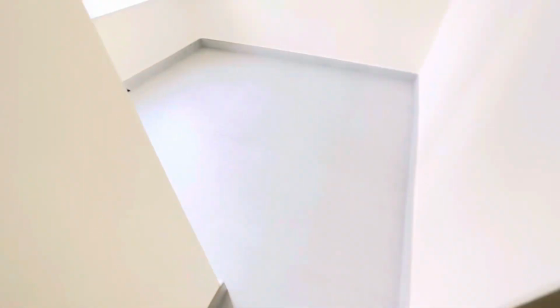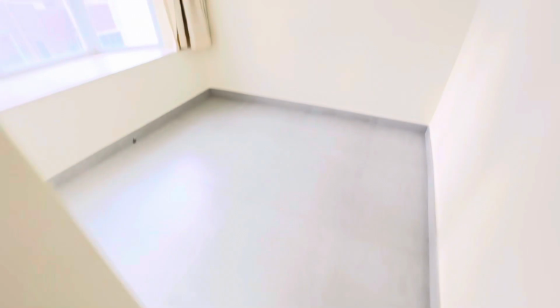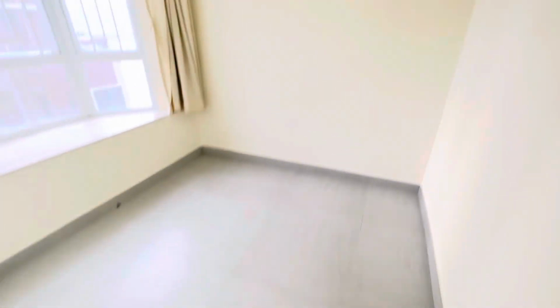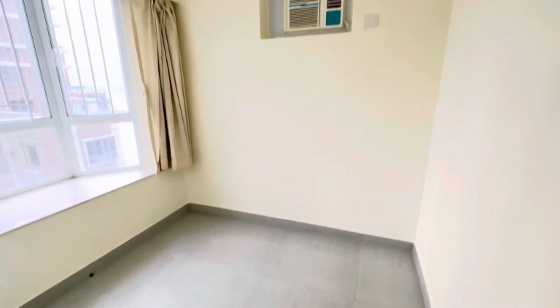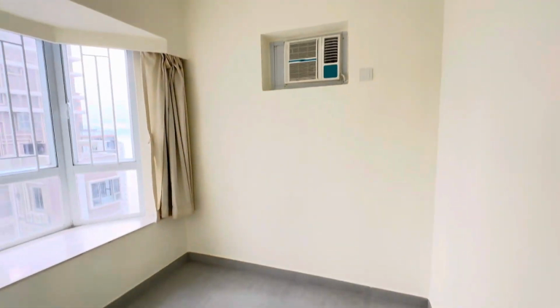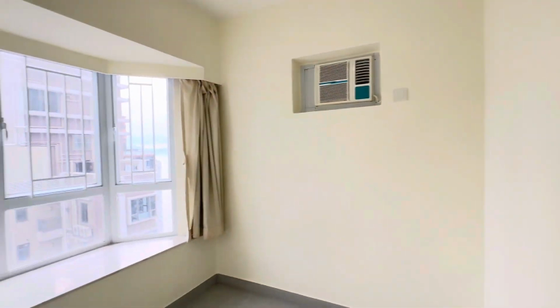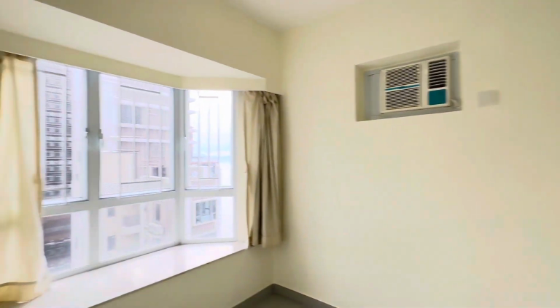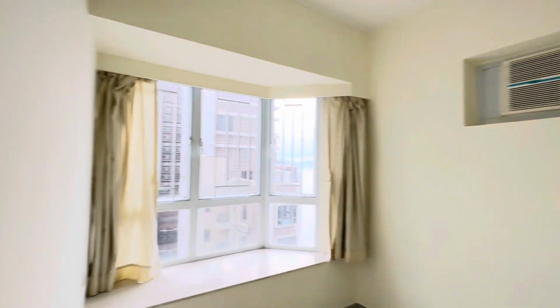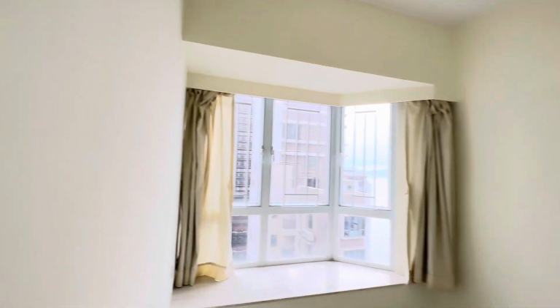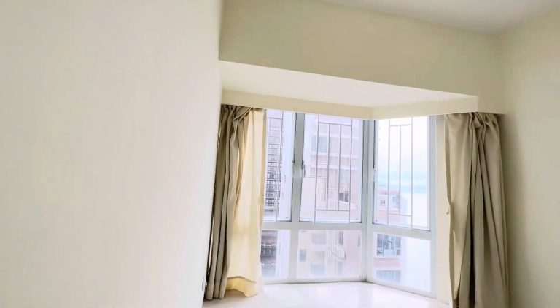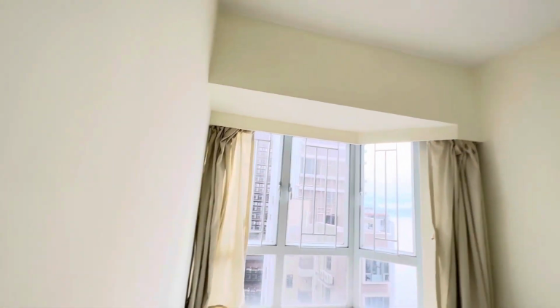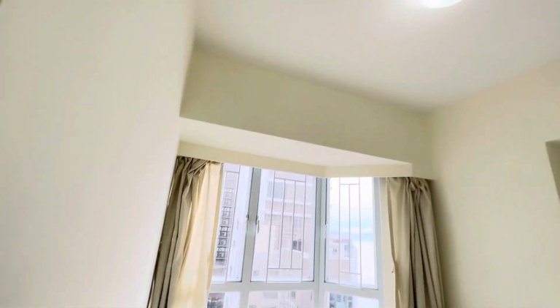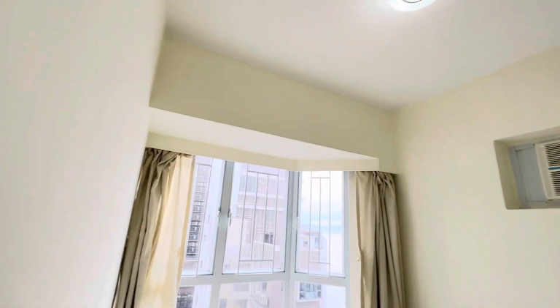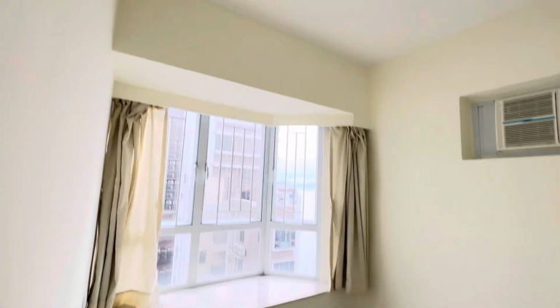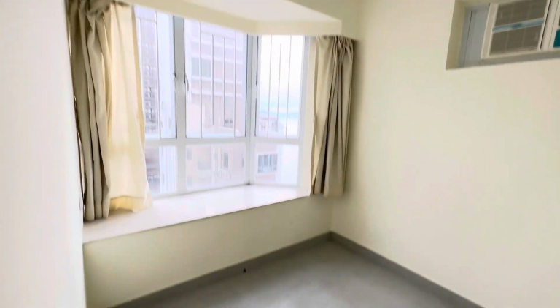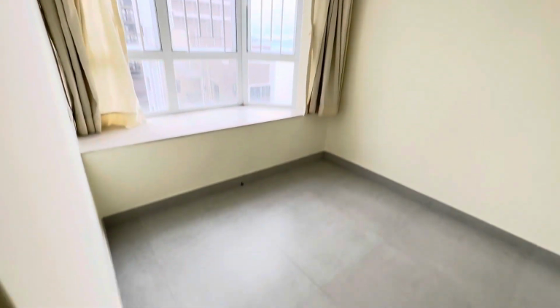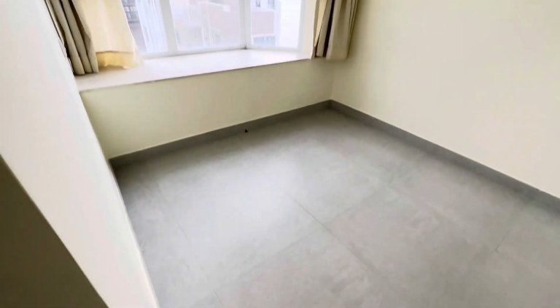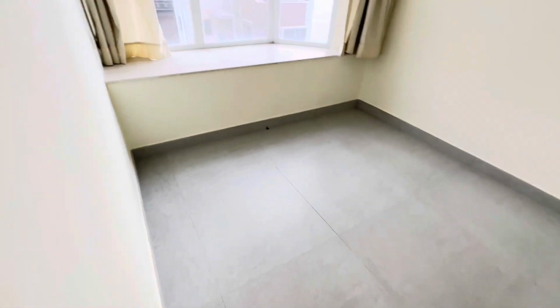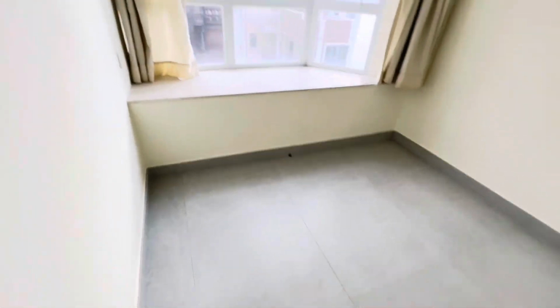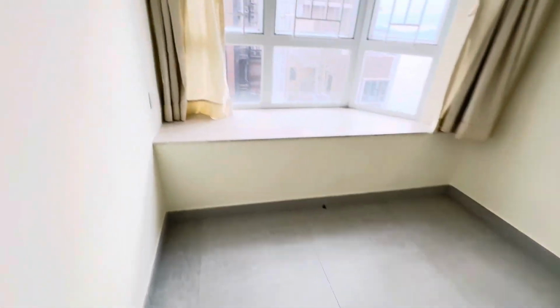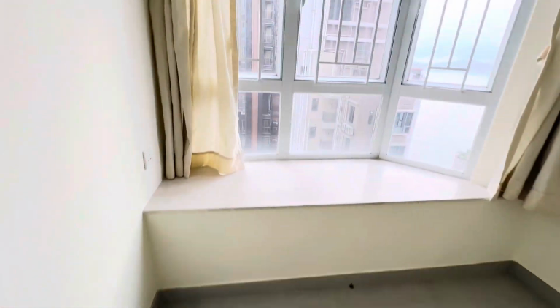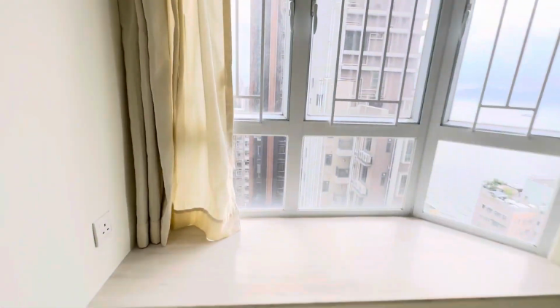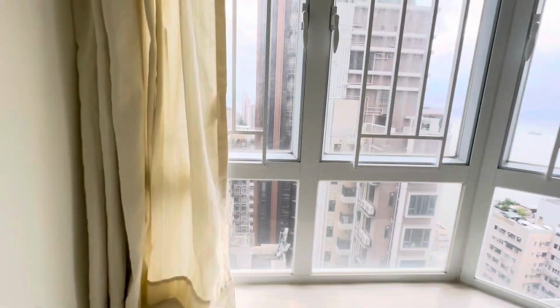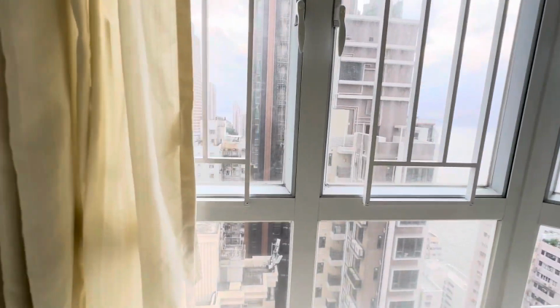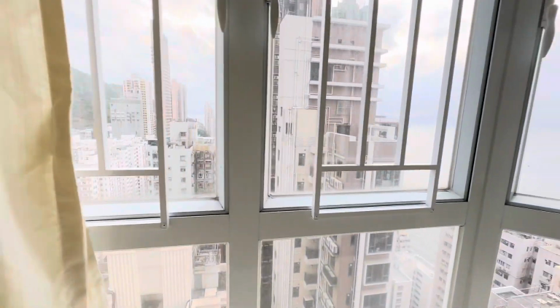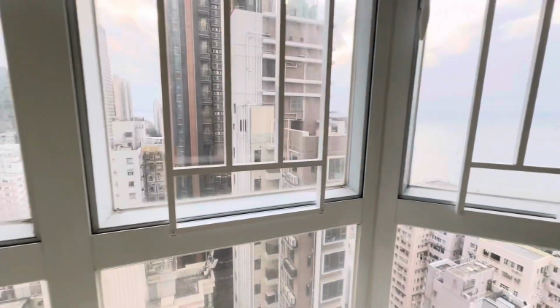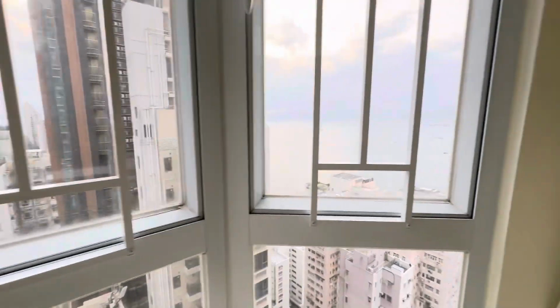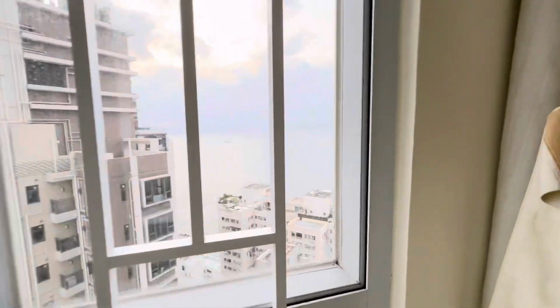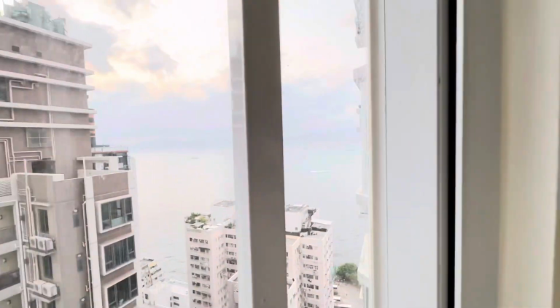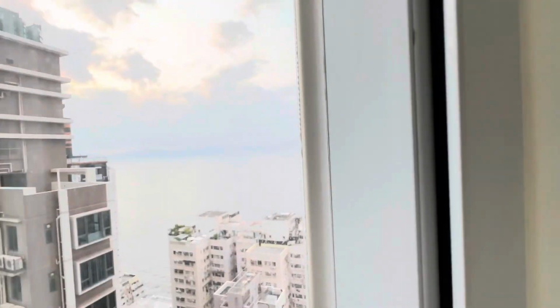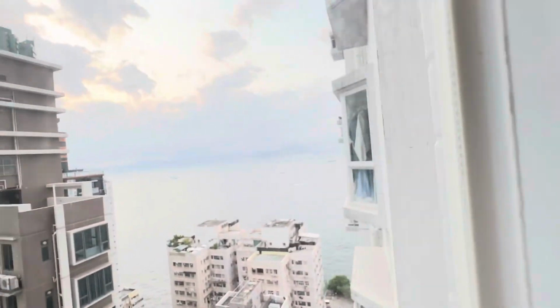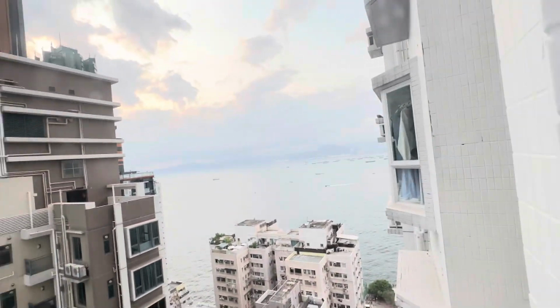This is the second bedroom. It's also quite spacious. It's good for a double bed. This bedroom enjoys amazing sea view.